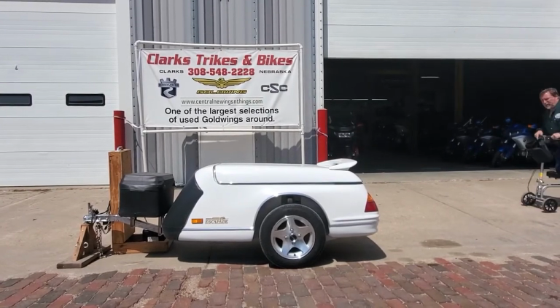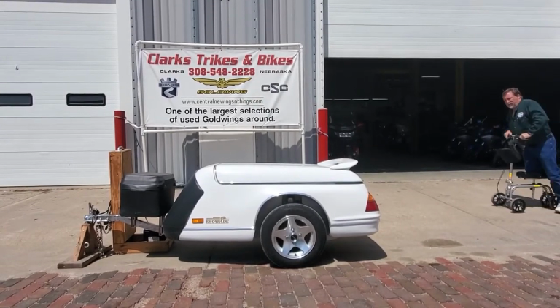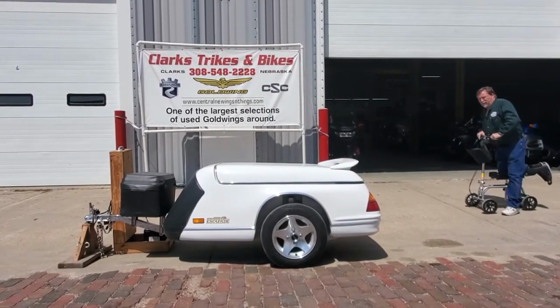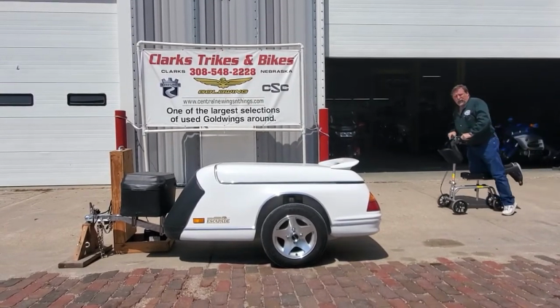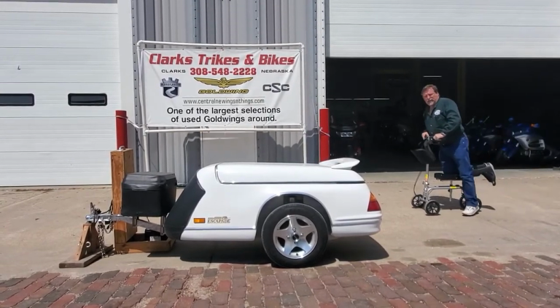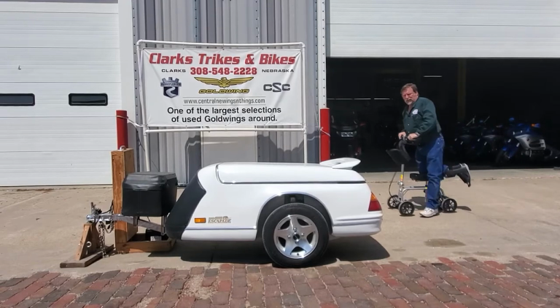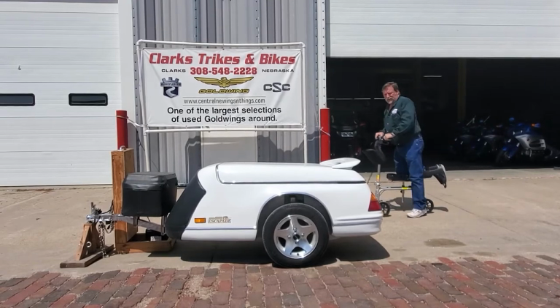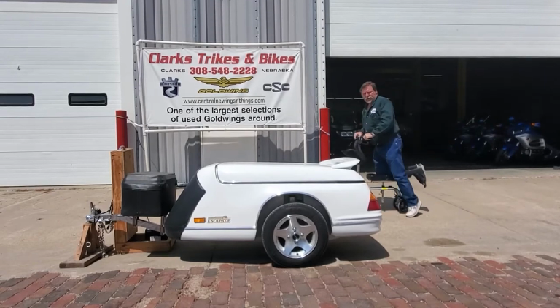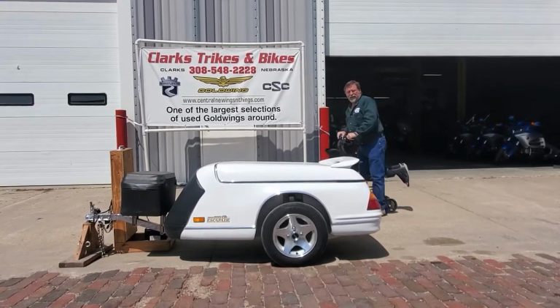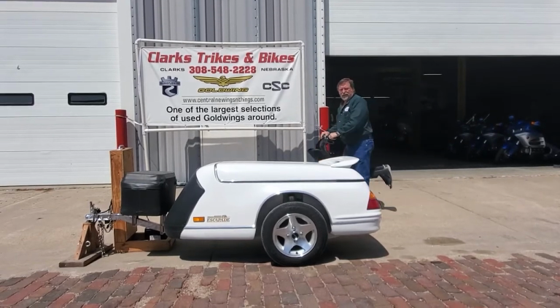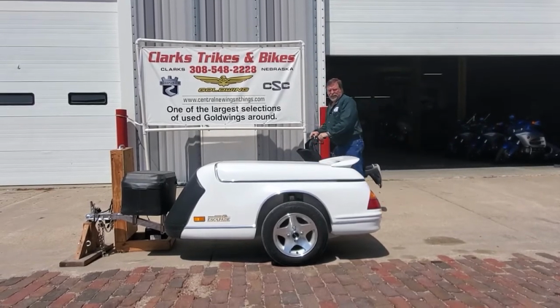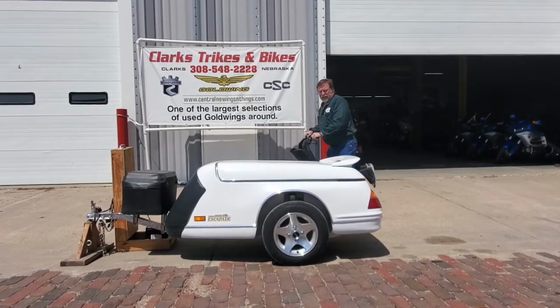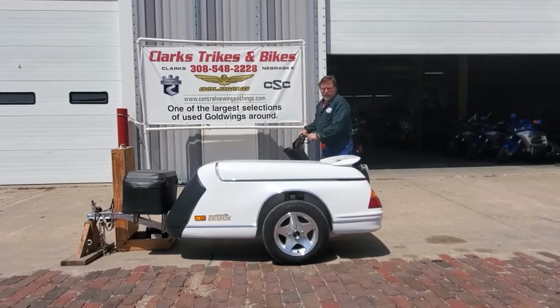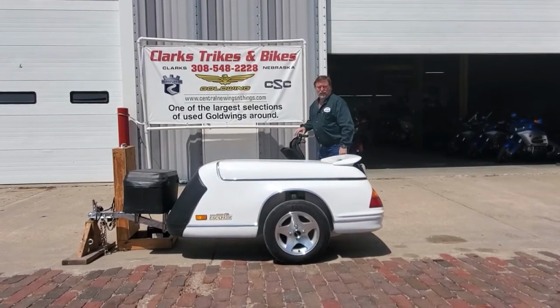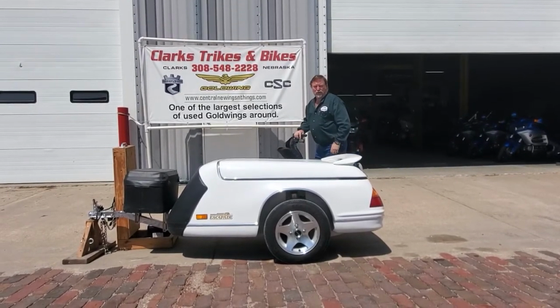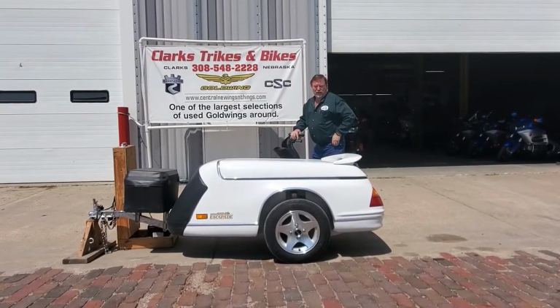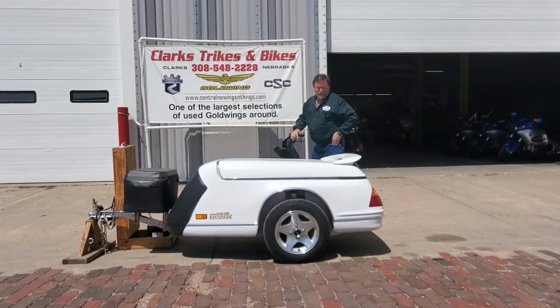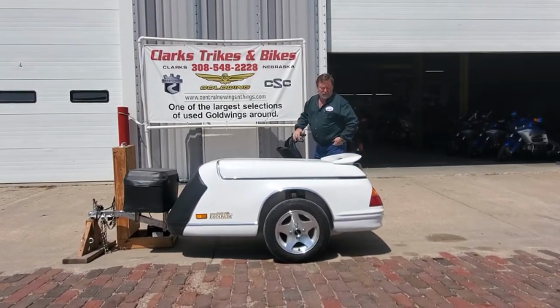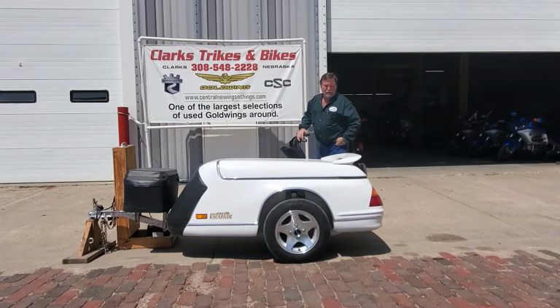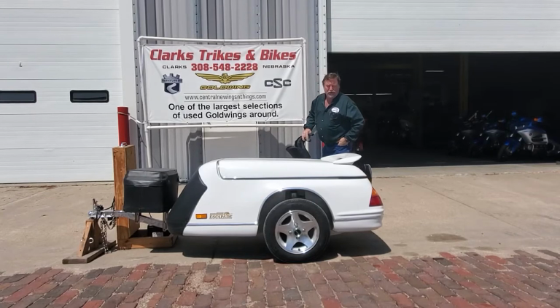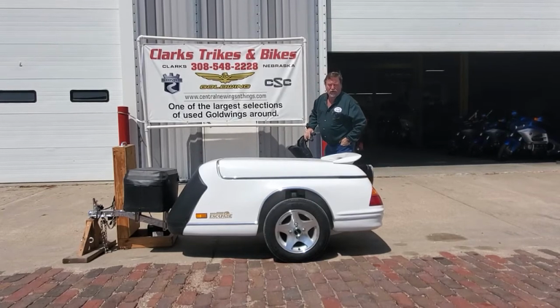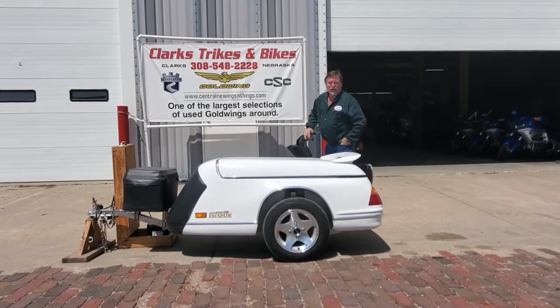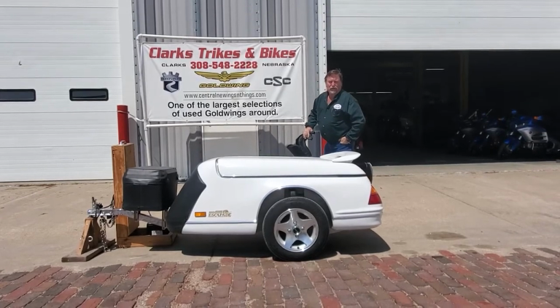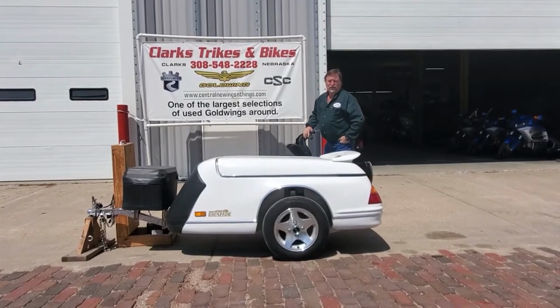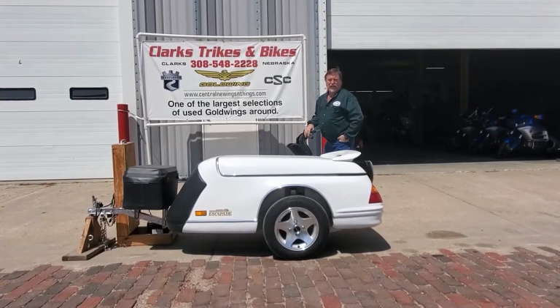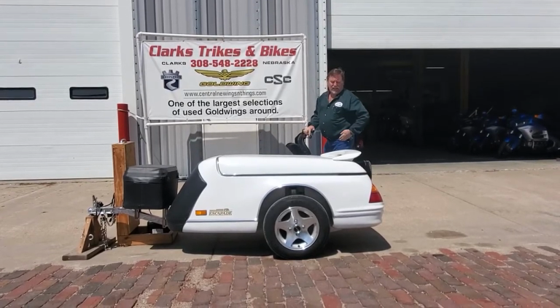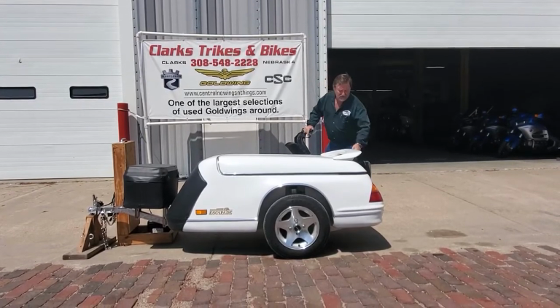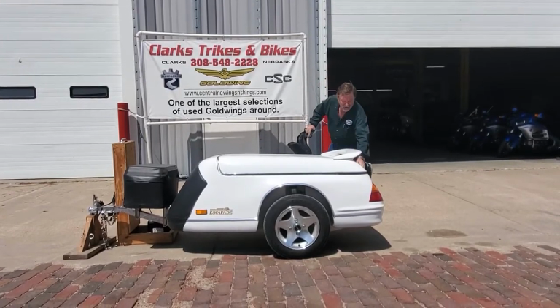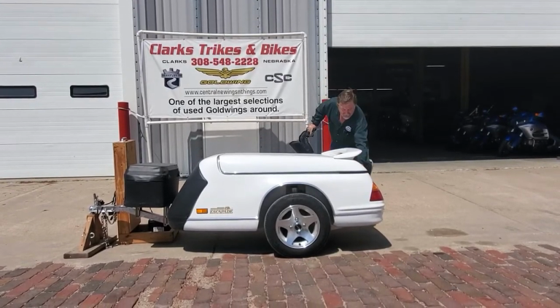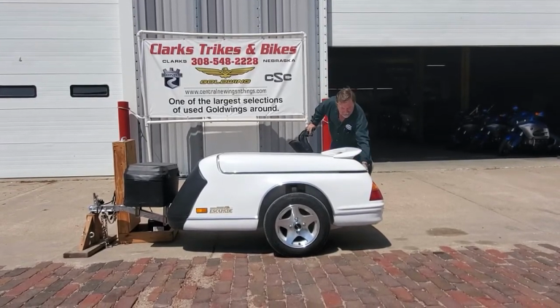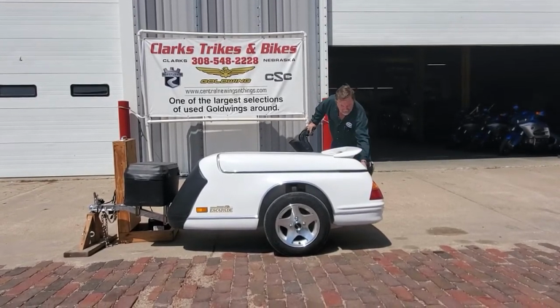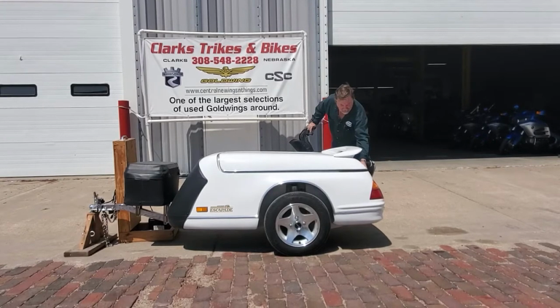Good afternoon, everybody, and welcome back to Clark Strikes and Bikes, where you got Eric on the camera today and Joe showing you here. We are showing you a beautiful 2008 Escapade Elite trailer.